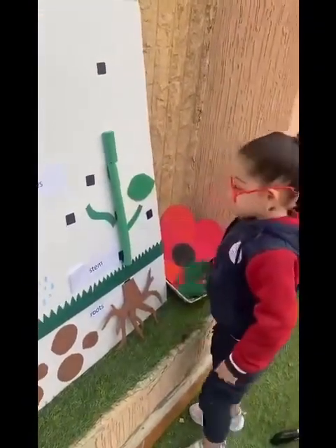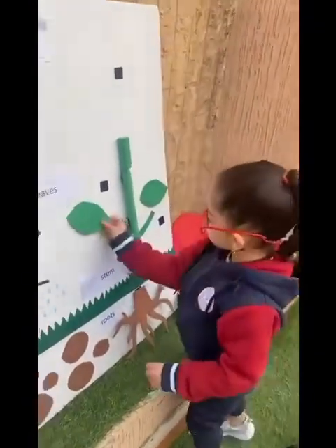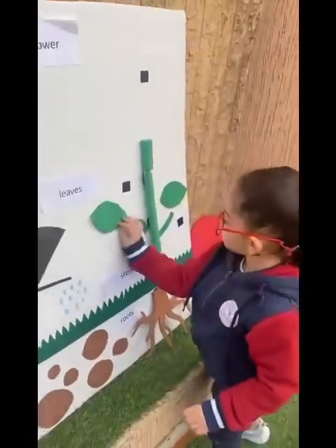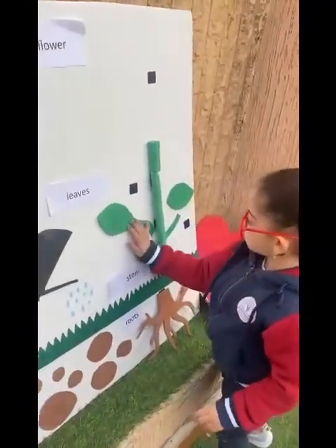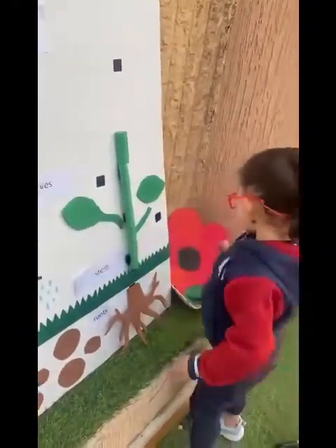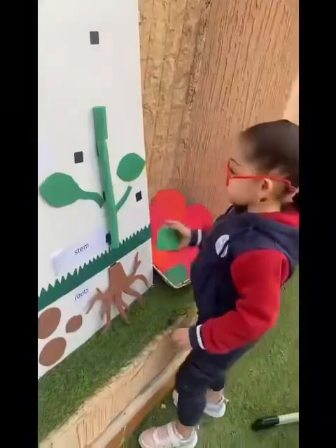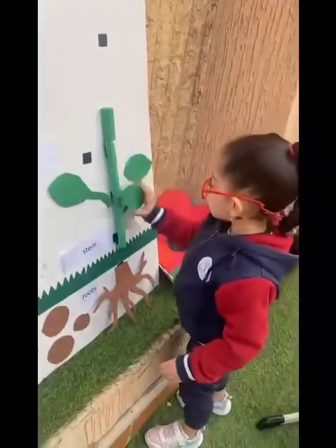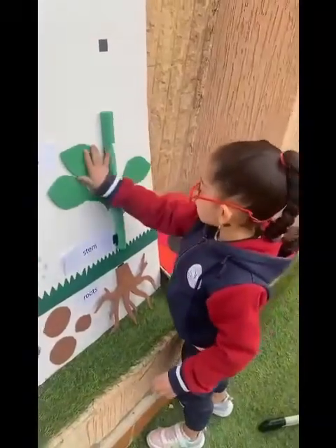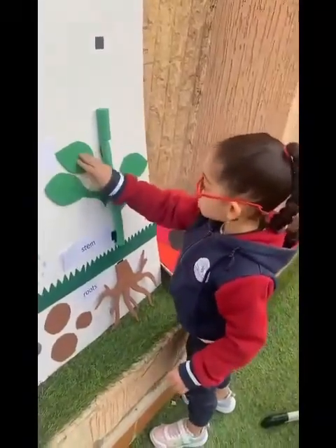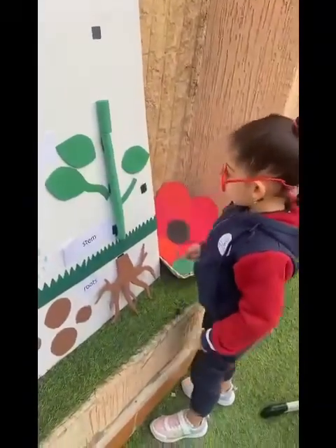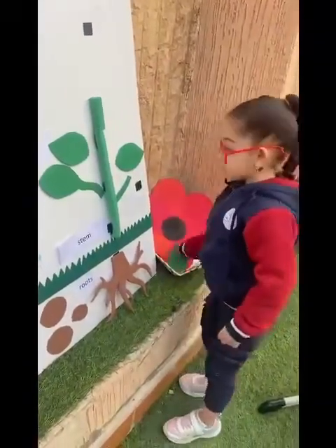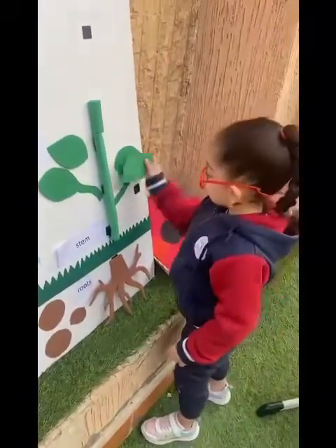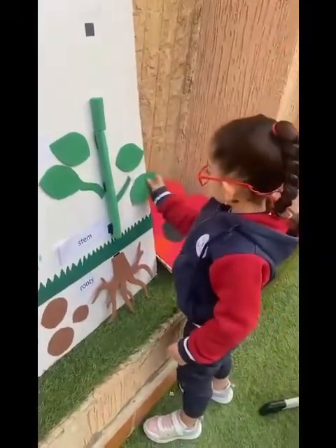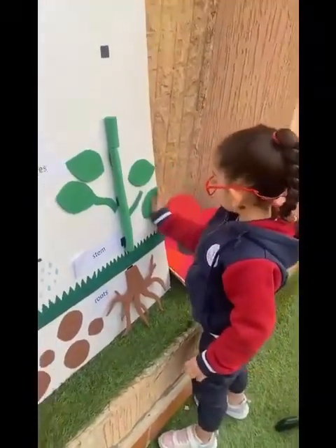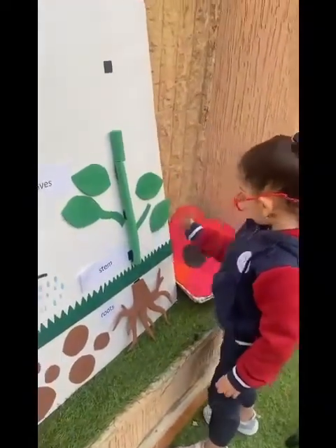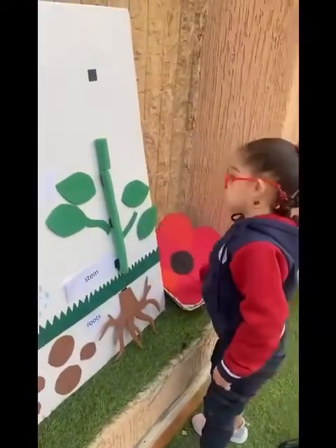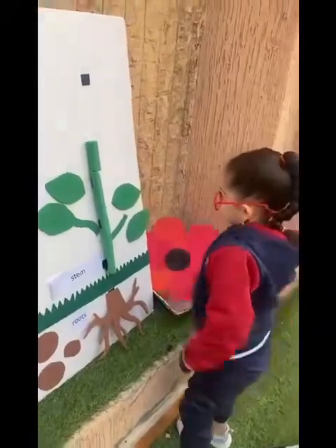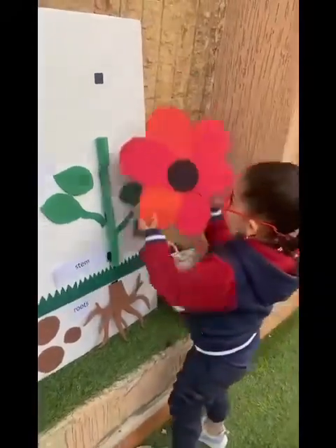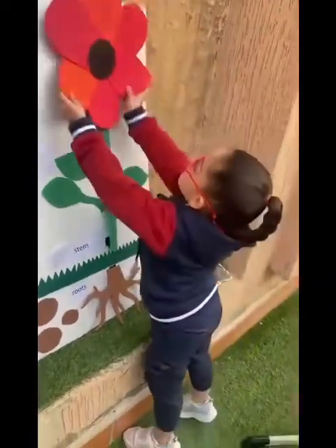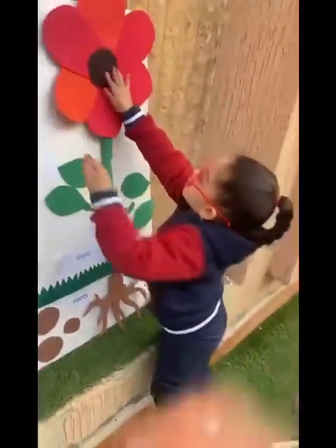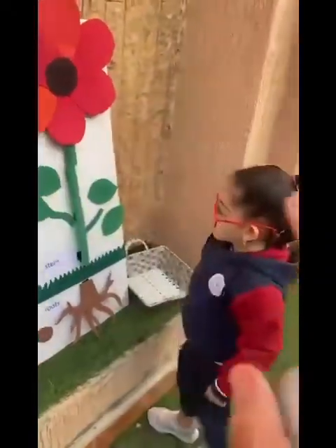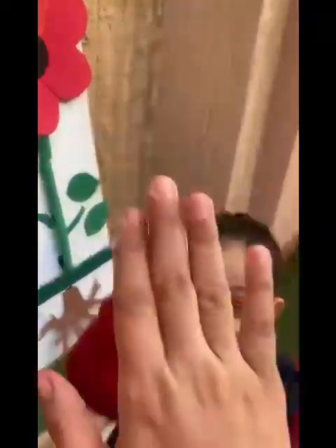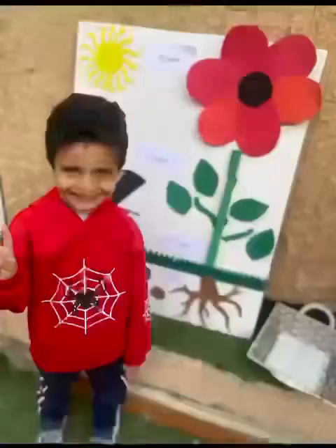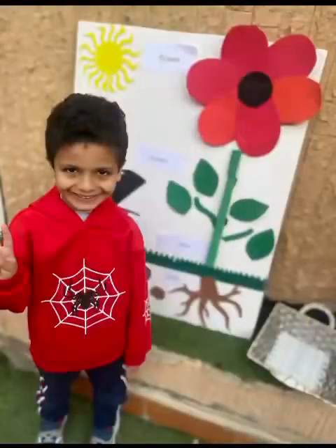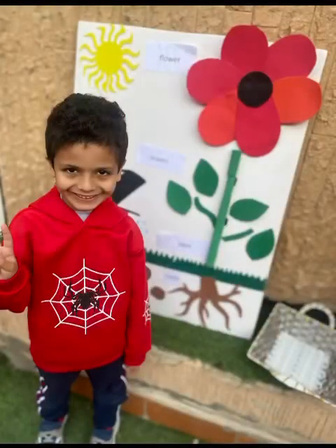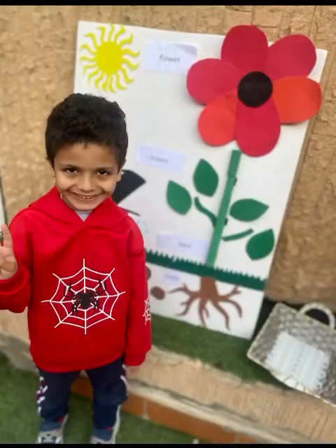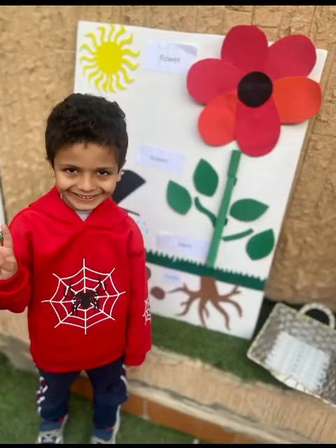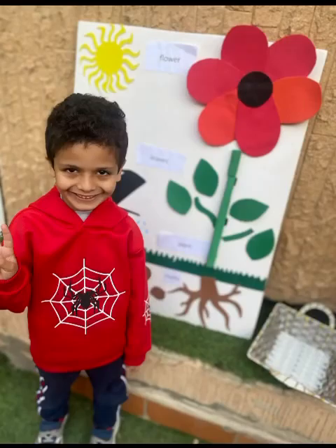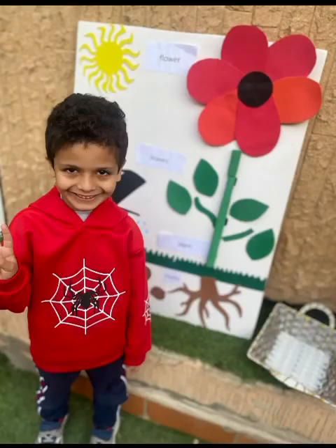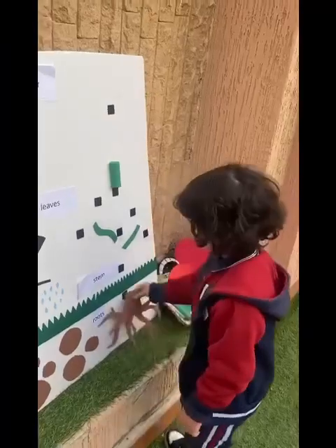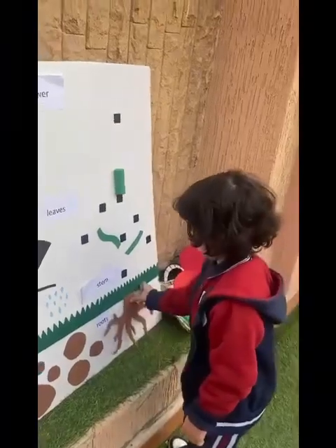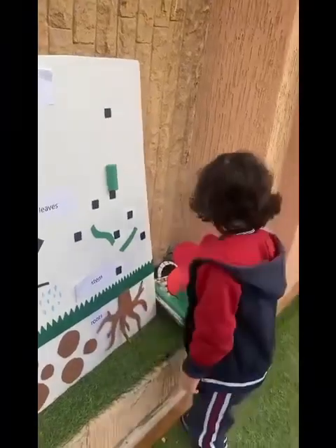The leaves are not just there for show. The leaves will work to help the plant grow. They take in sunlight and make it sweet. The leaves make food for the plant to eat.